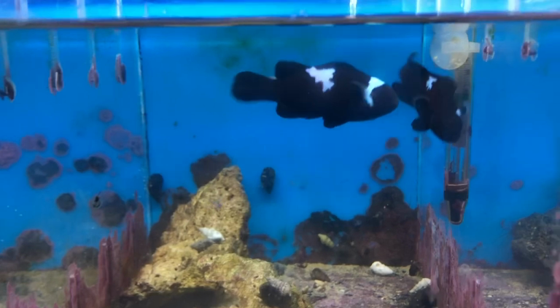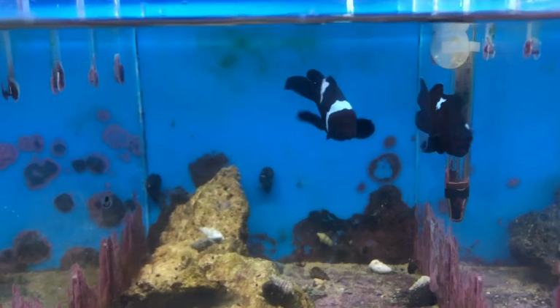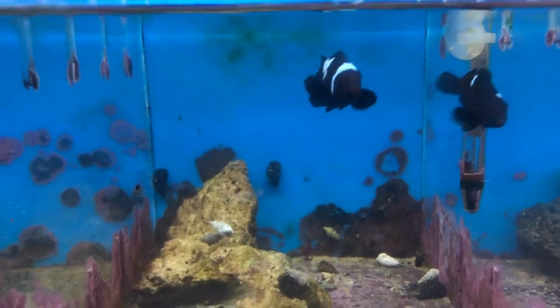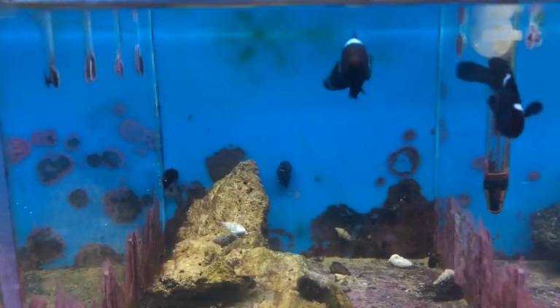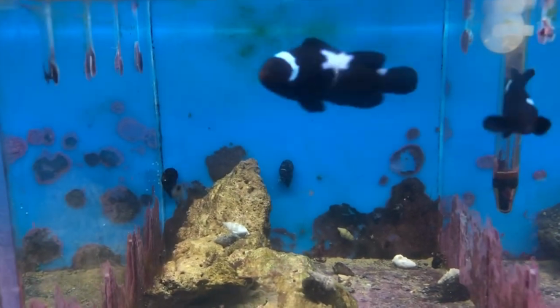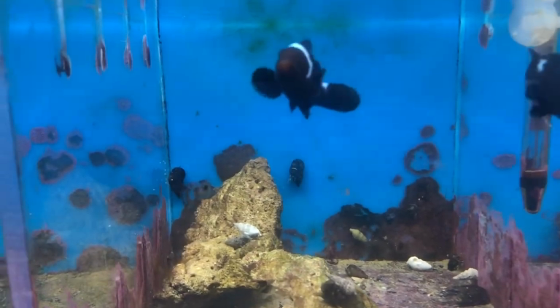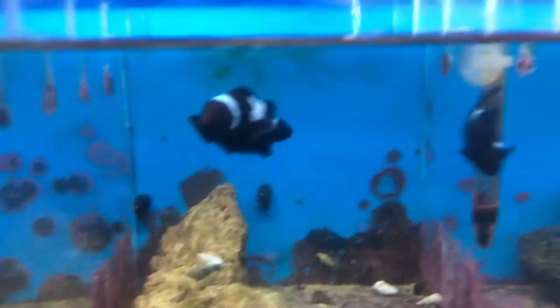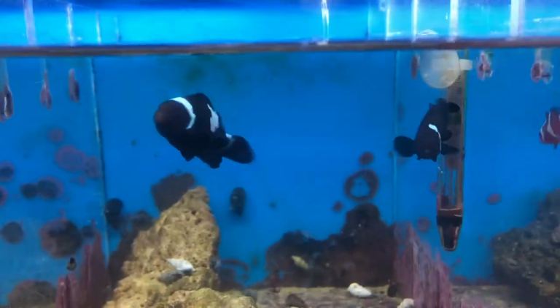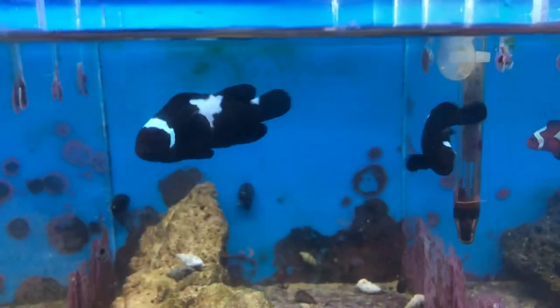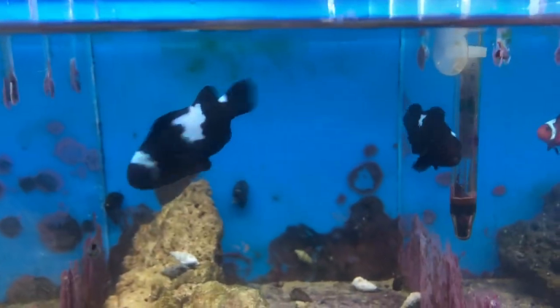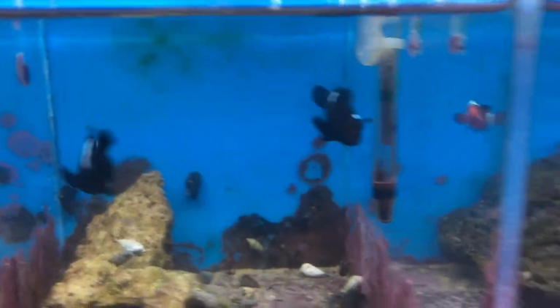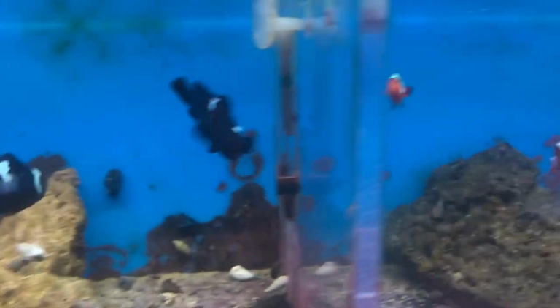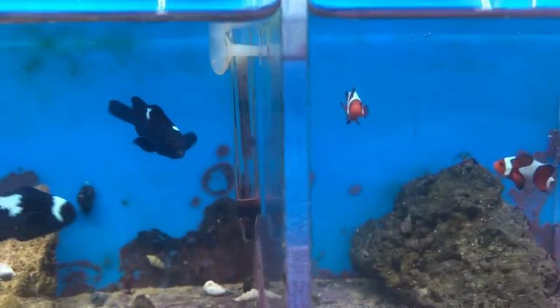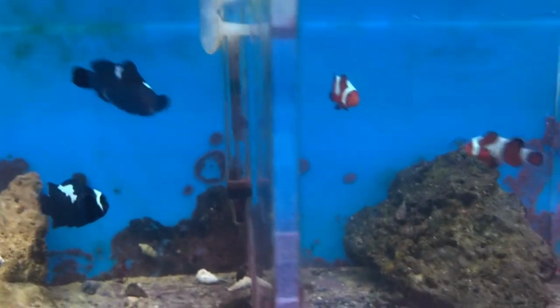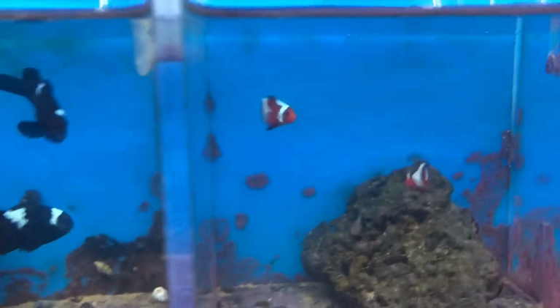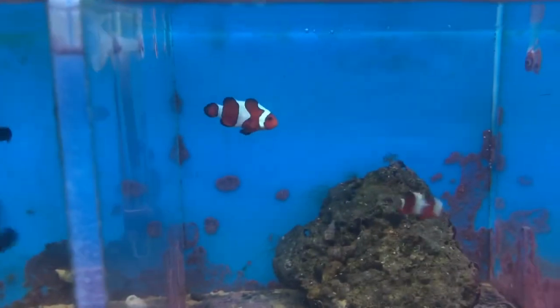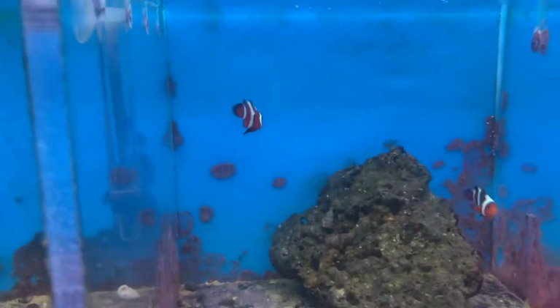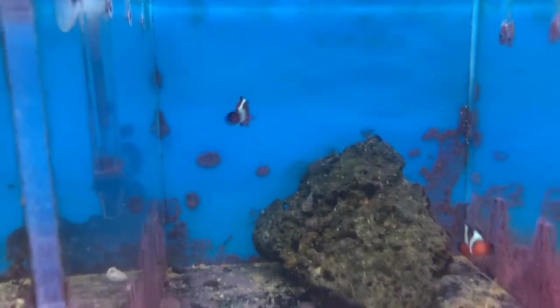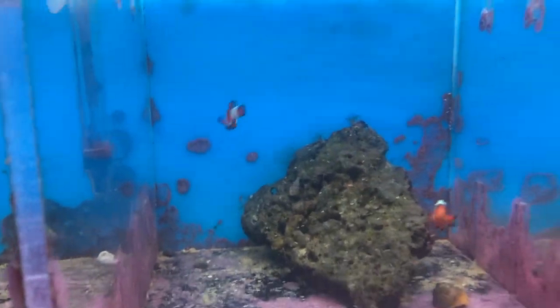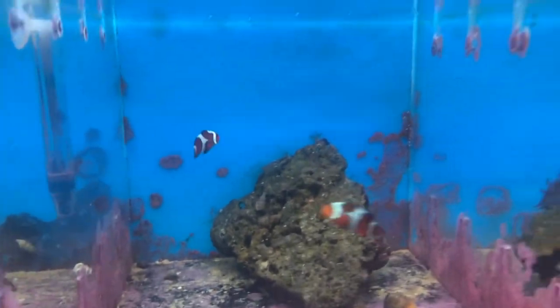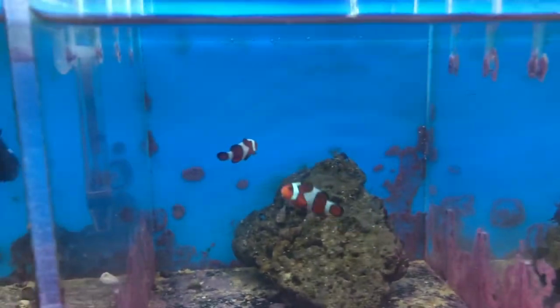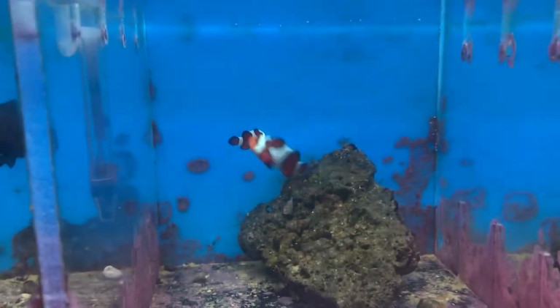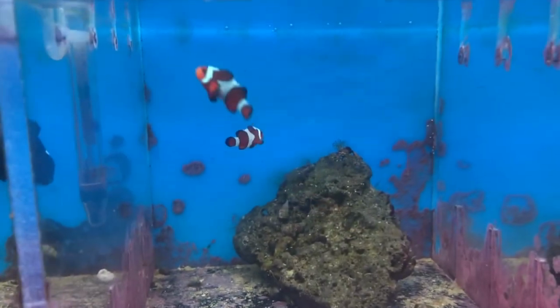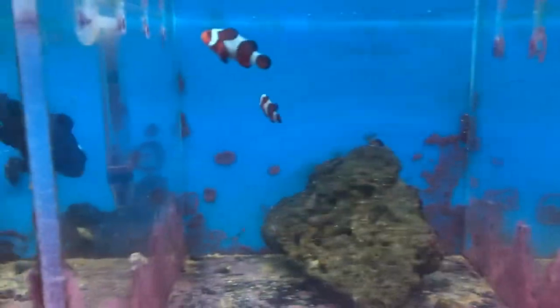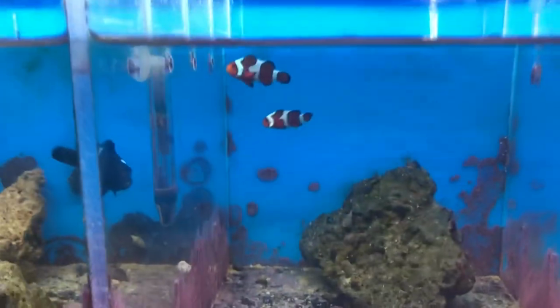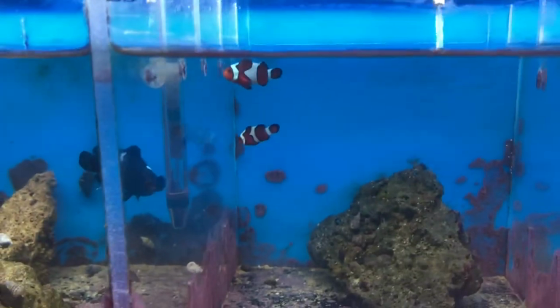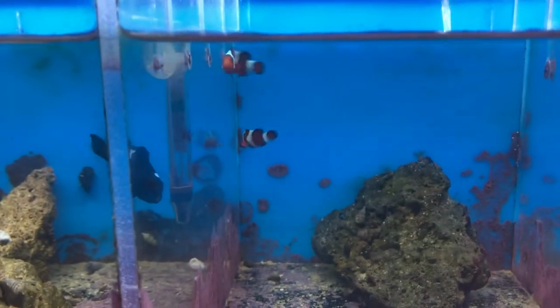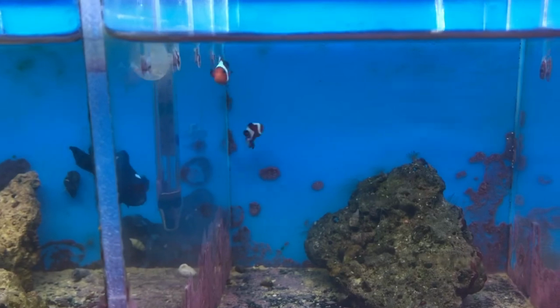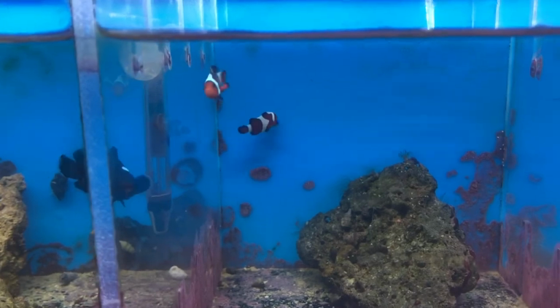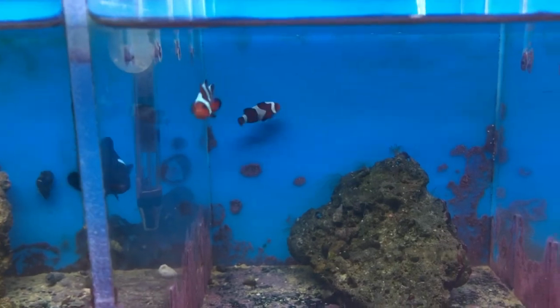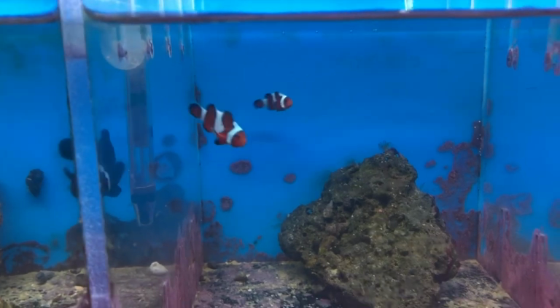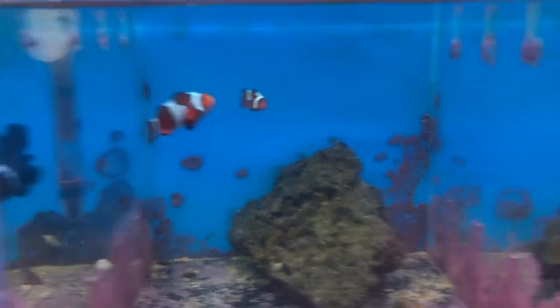The midnight lightning ocellaris have a little hint of blue in them as well. Nice size, nice price on these as well. Right here we got the Da Vincis — another work of art. Just look at these guys, very gorgeous fish, real cute.